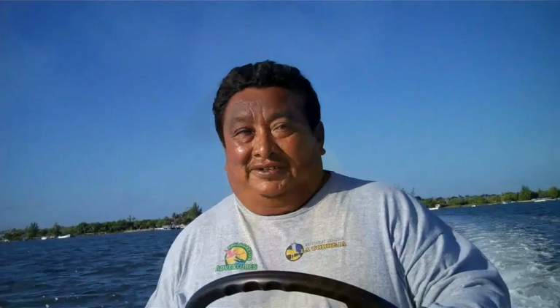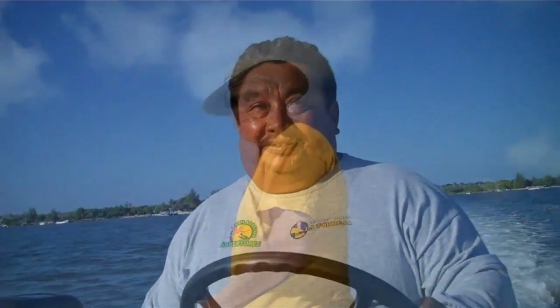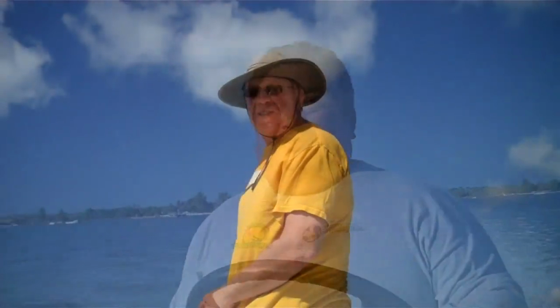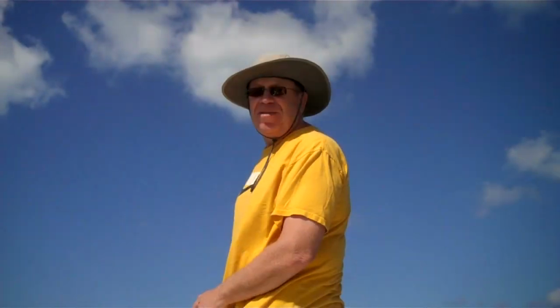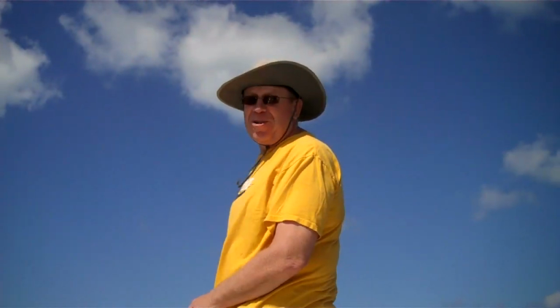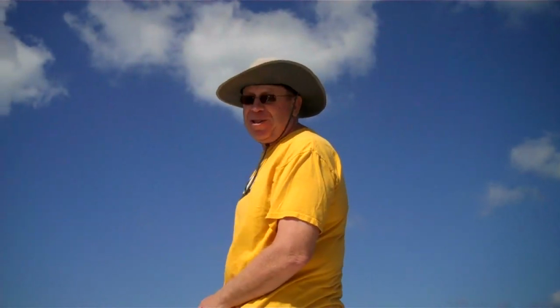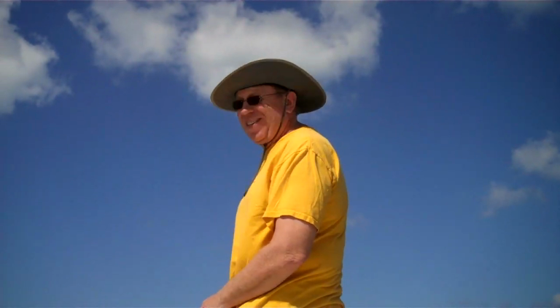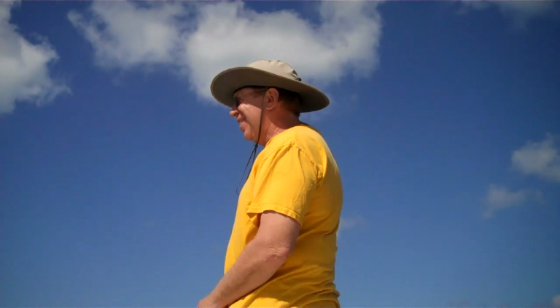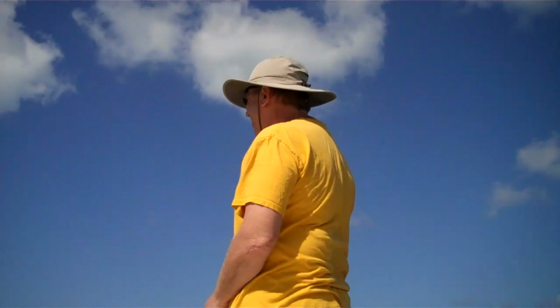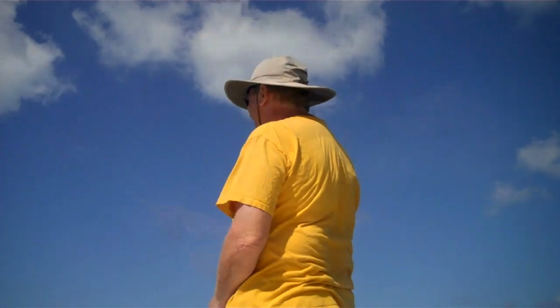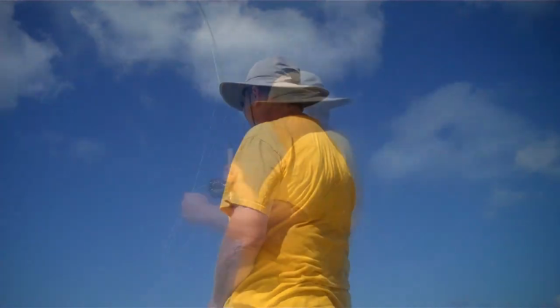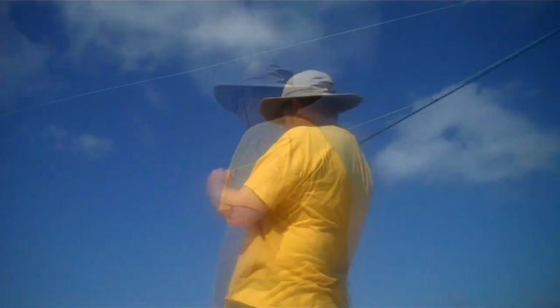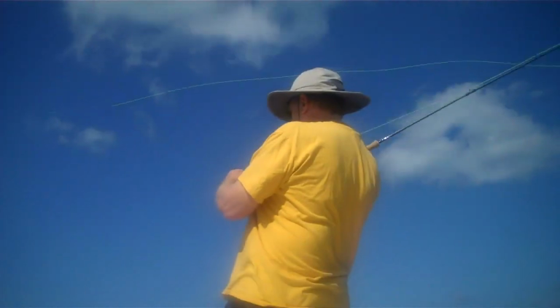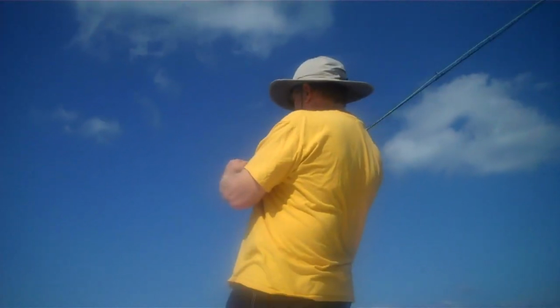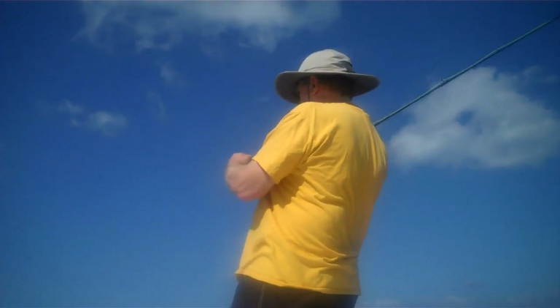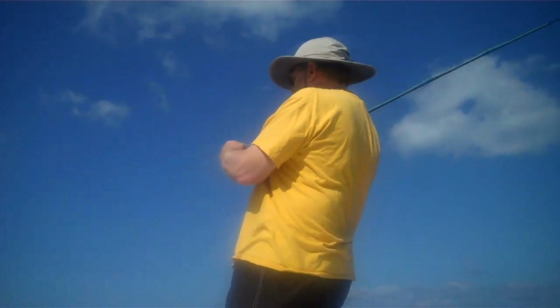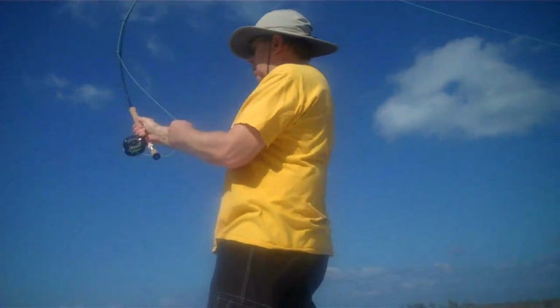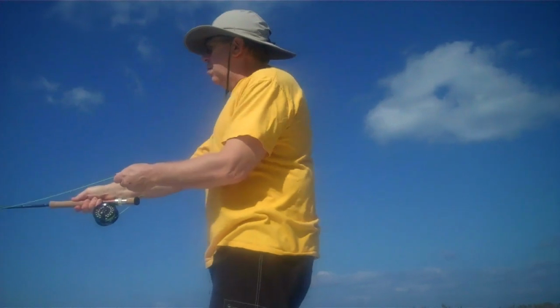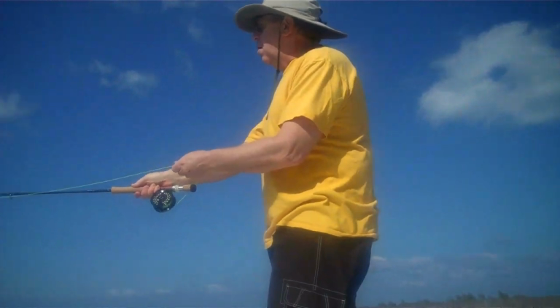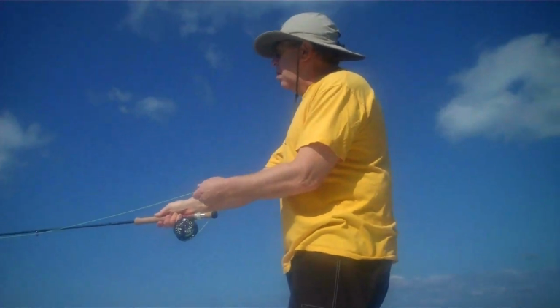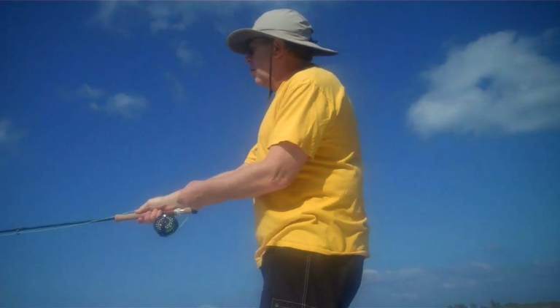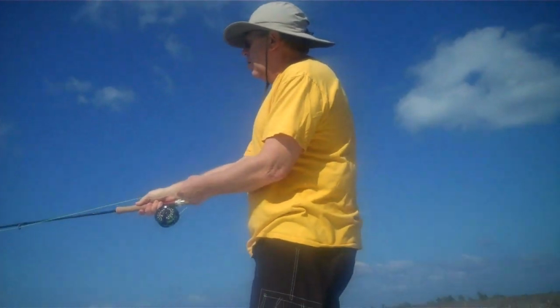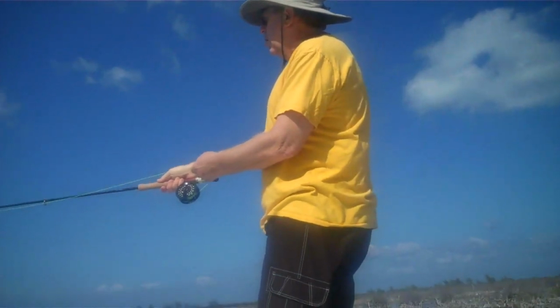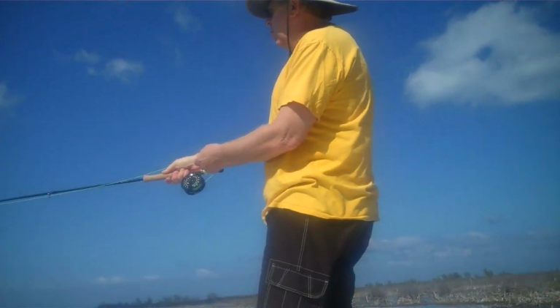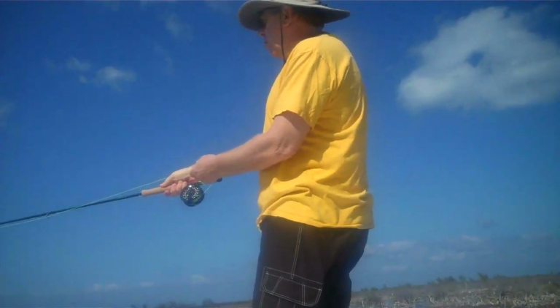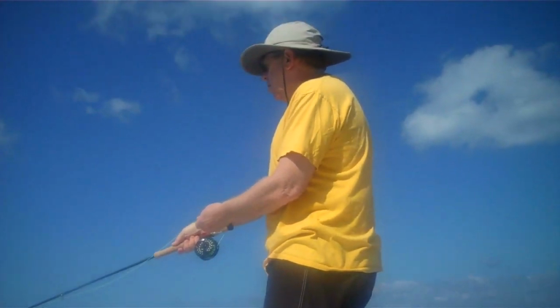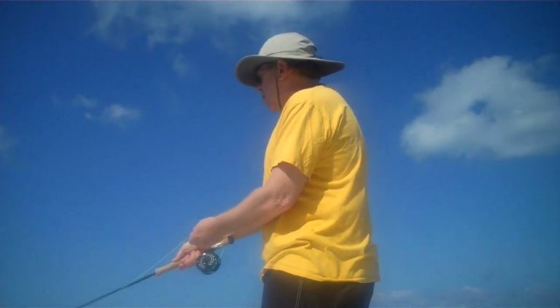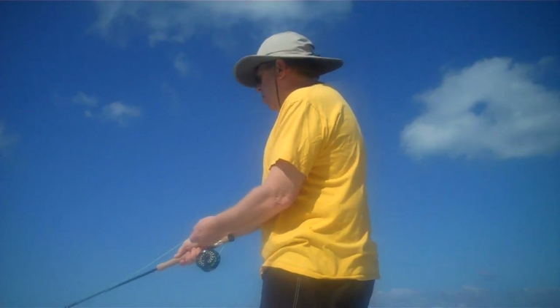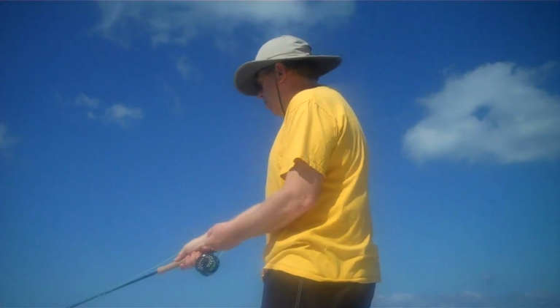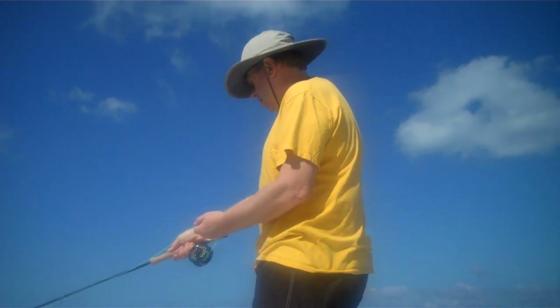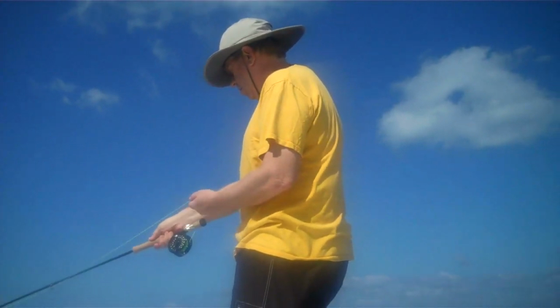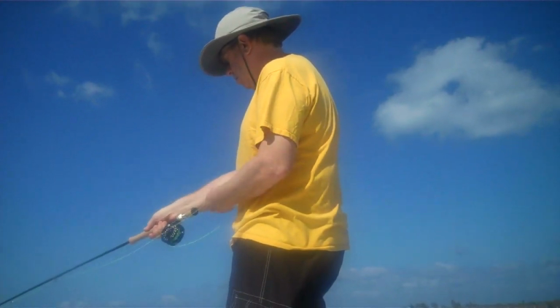First time fly fishing in 54 years. Yeah, it's good now. Not like spinning — with this, you only push.